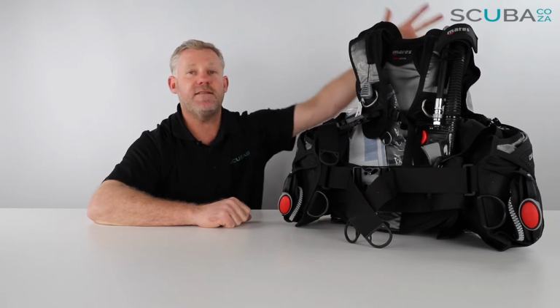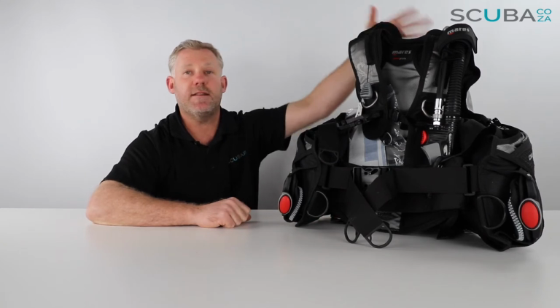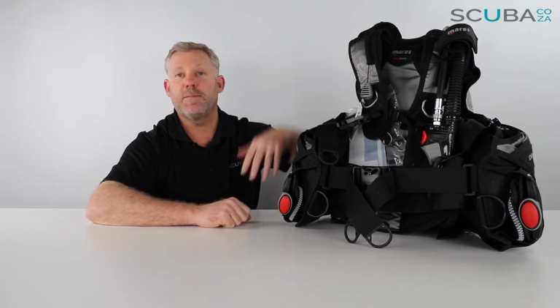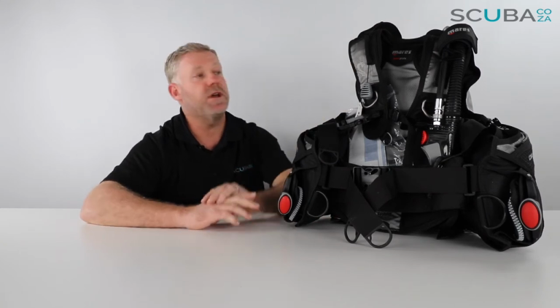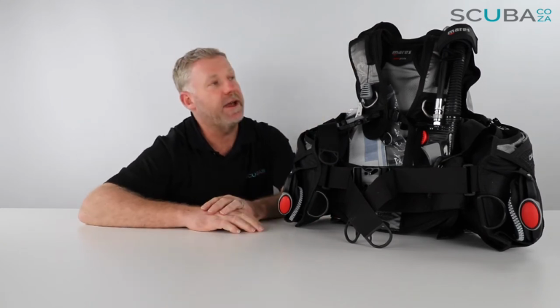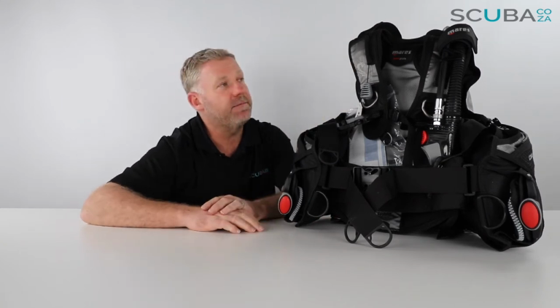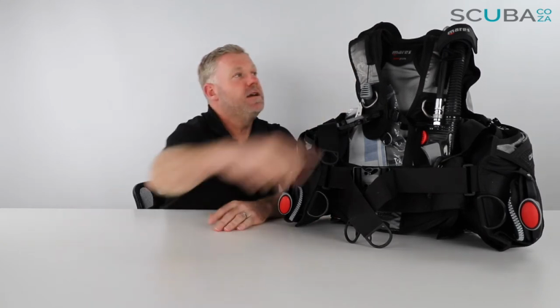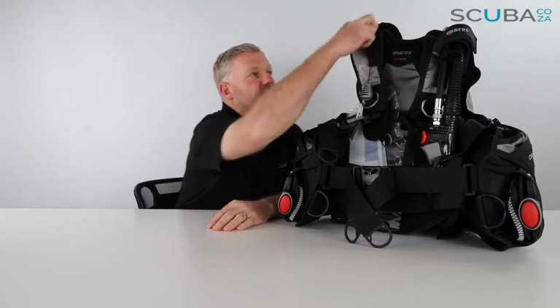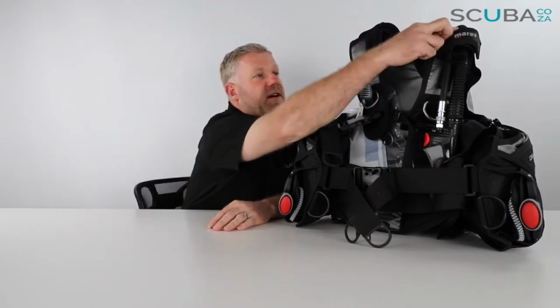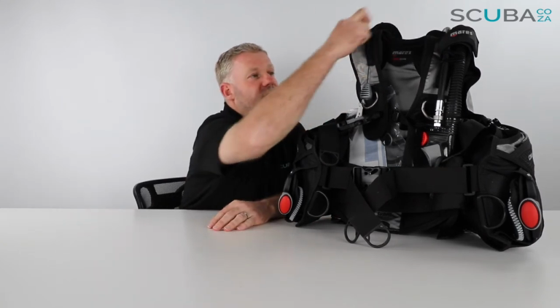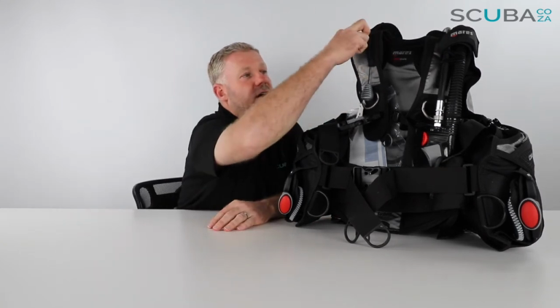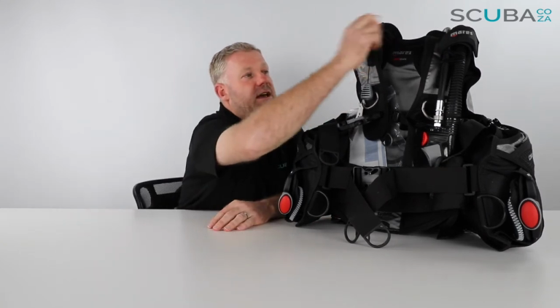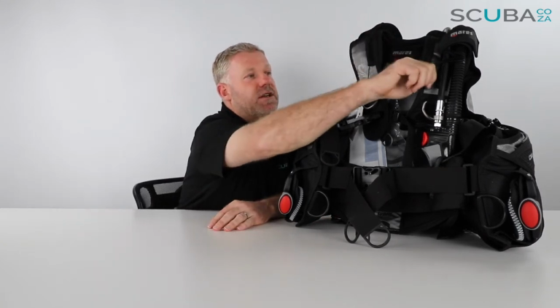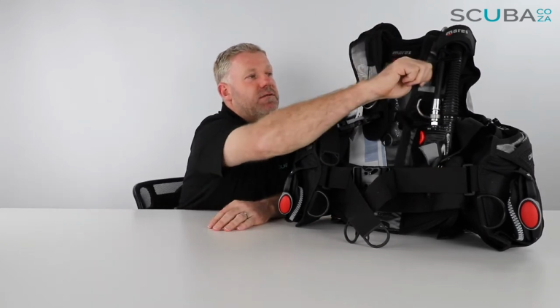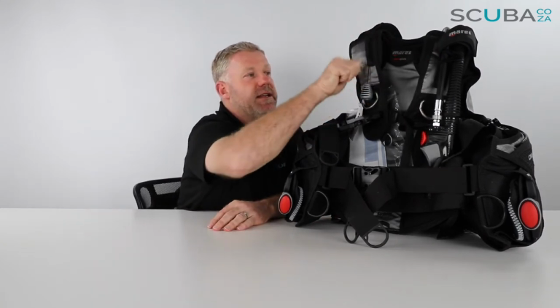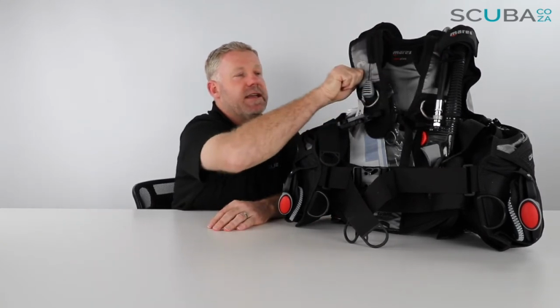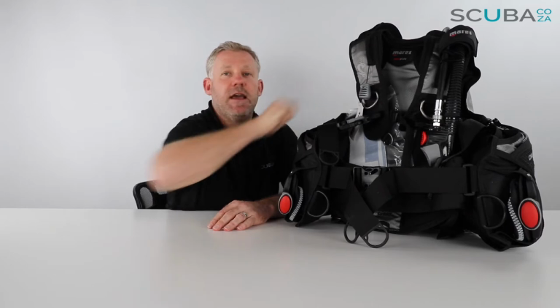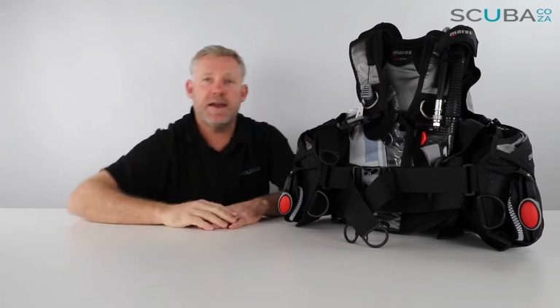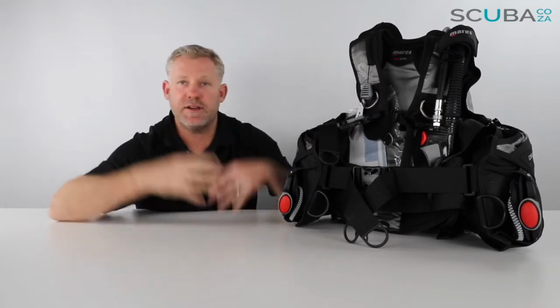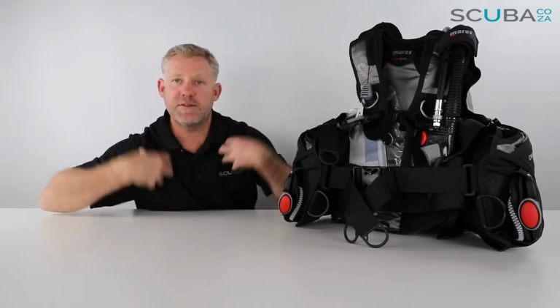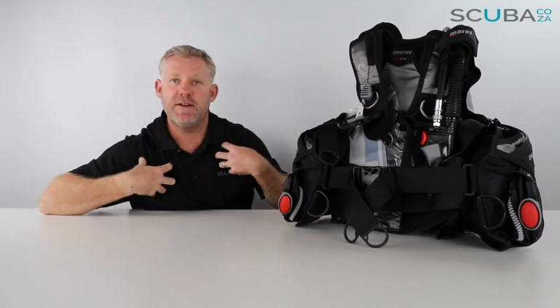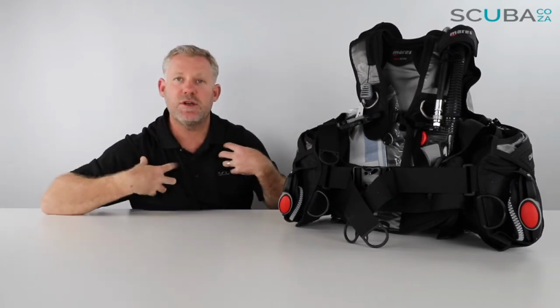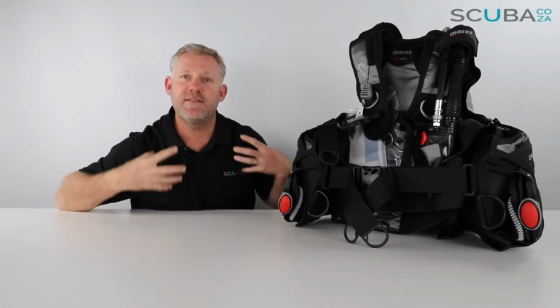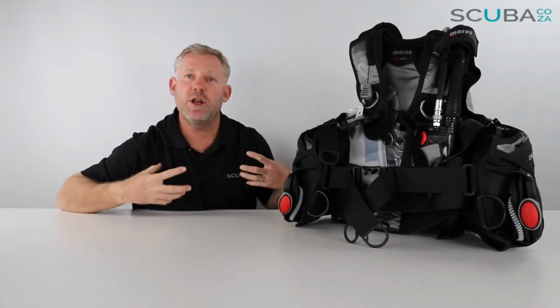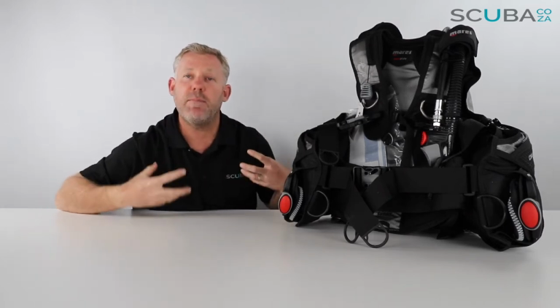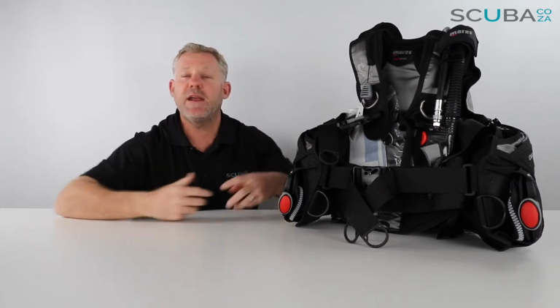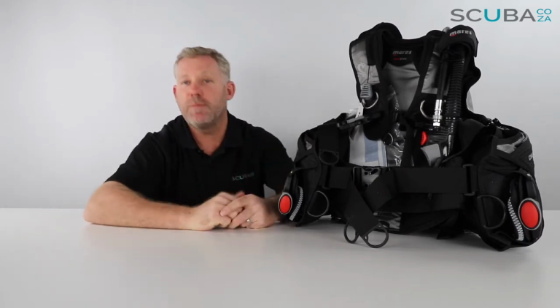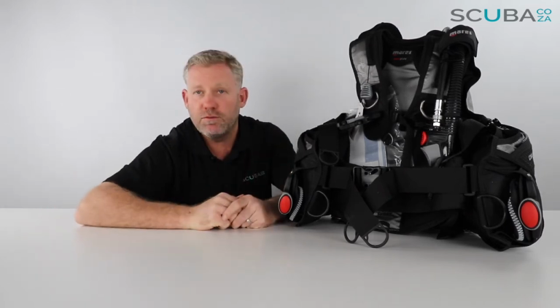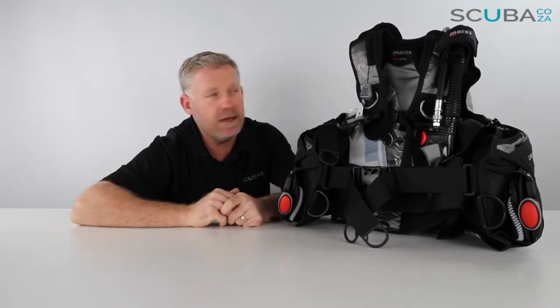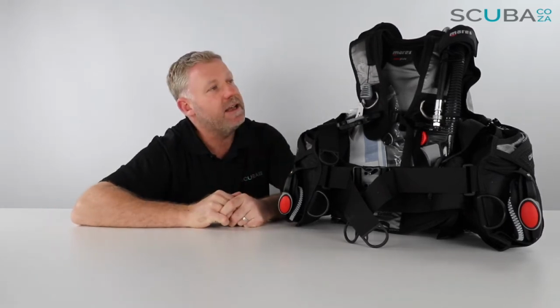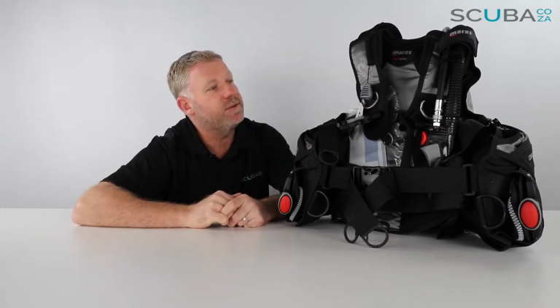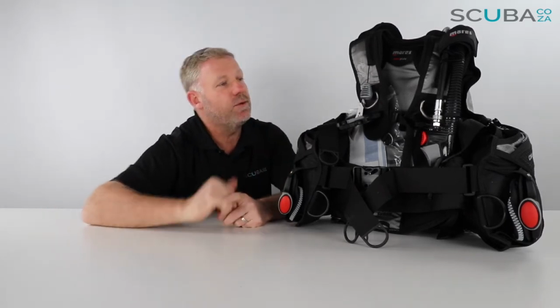Let's start at the top and work our way down. Over the top section you've got two really chunky straps which come over the shoulders that have a lot of padding, which will make it really comfortable to wear.